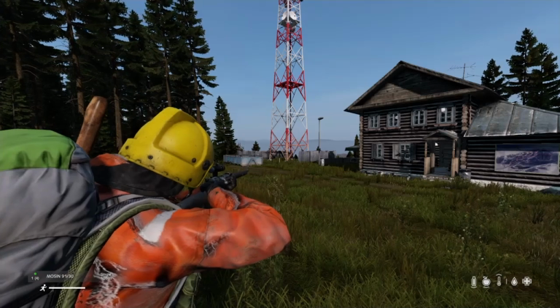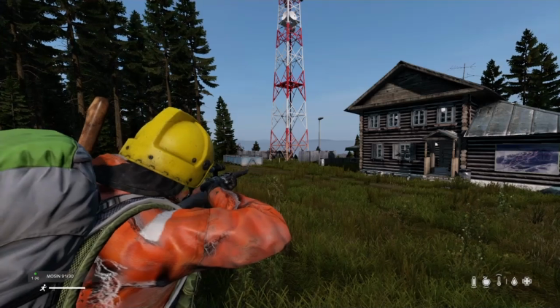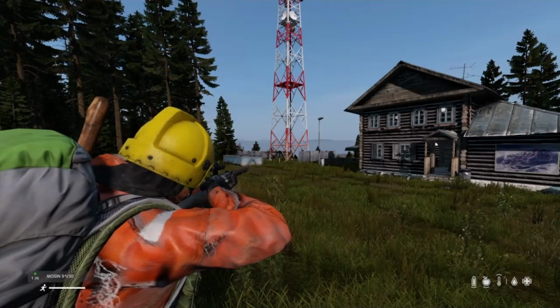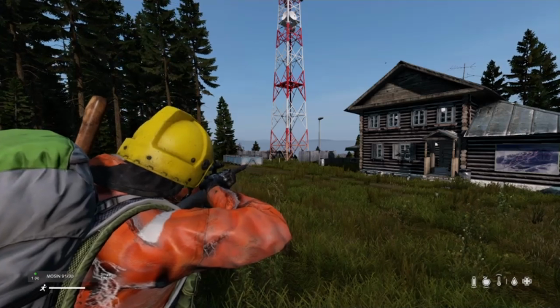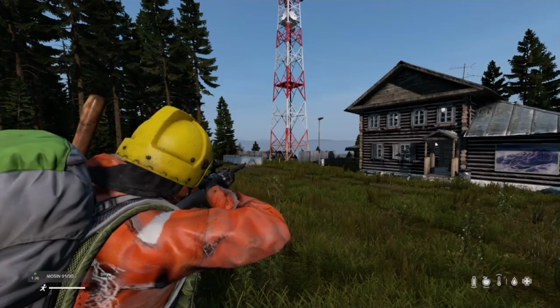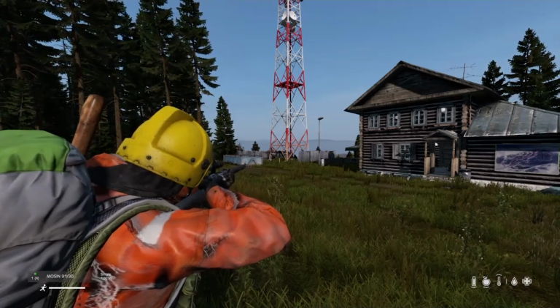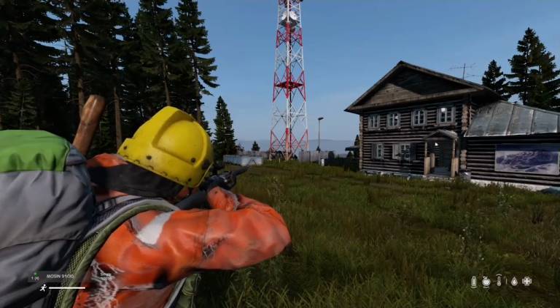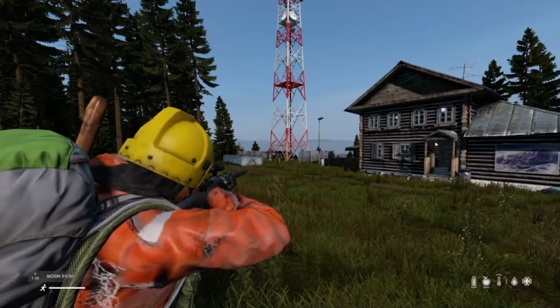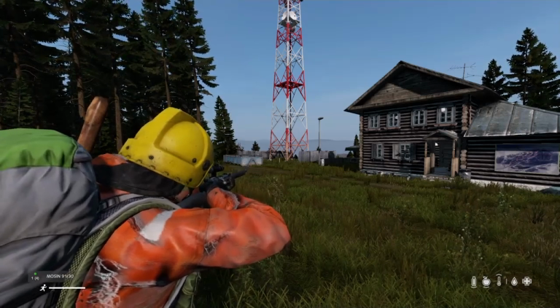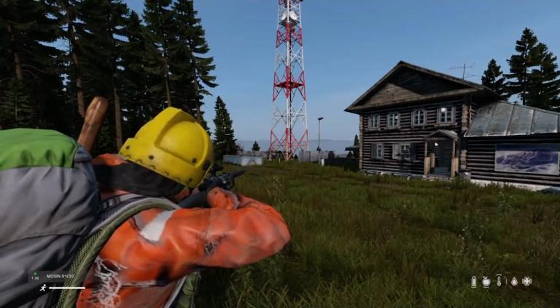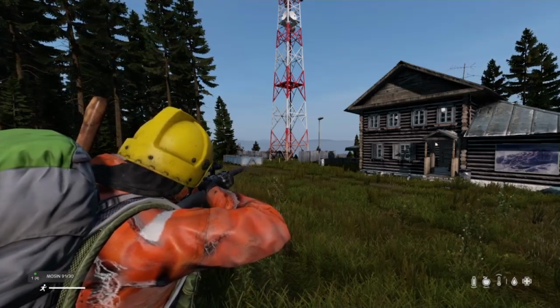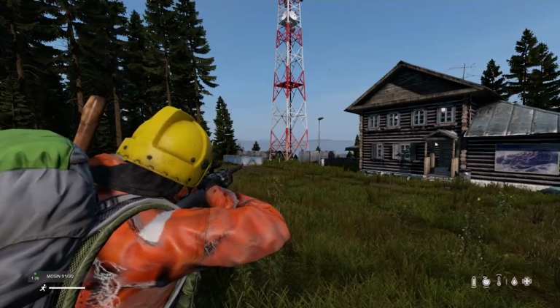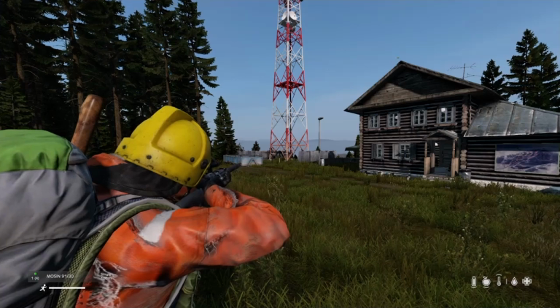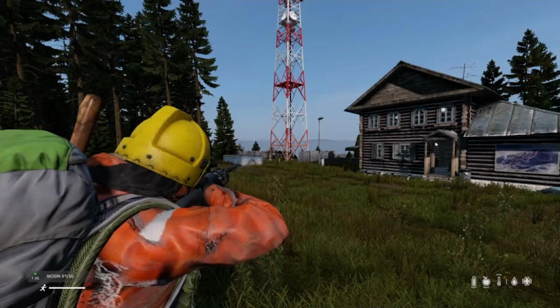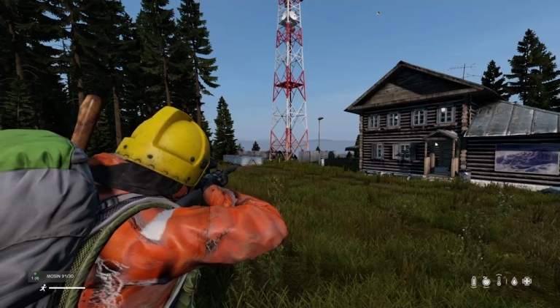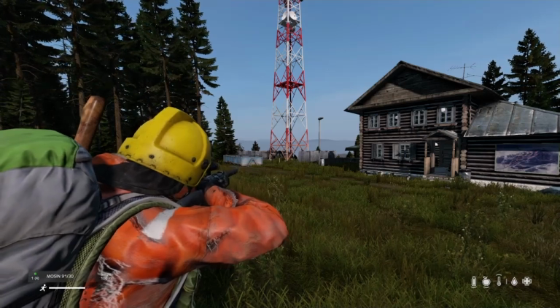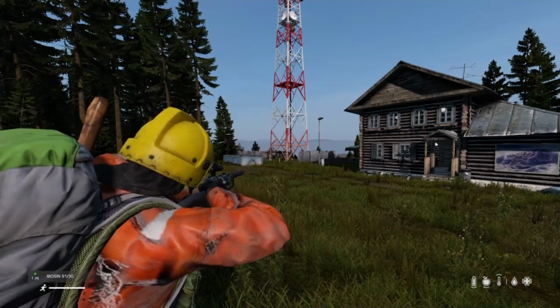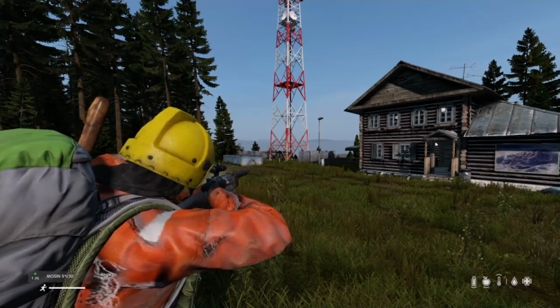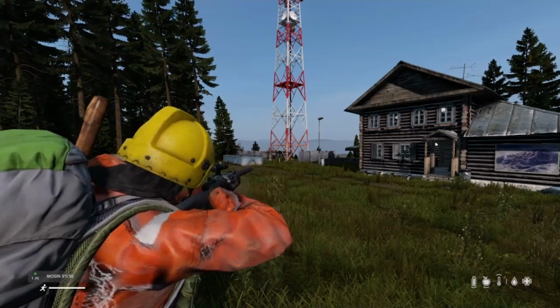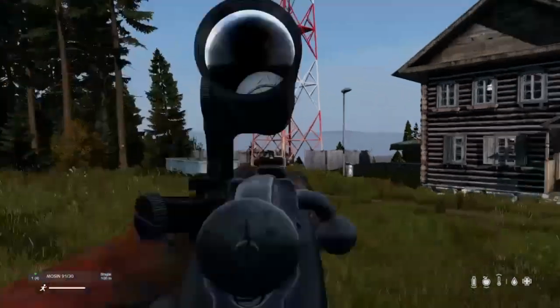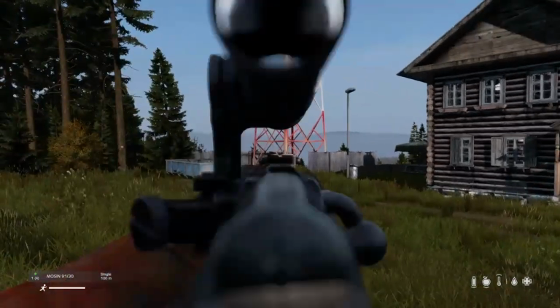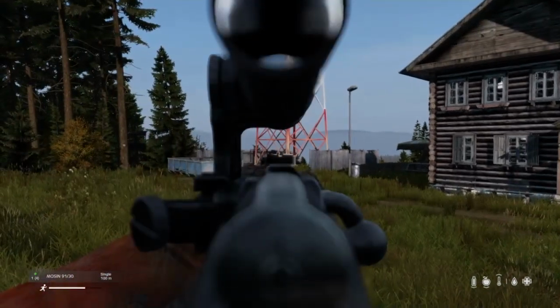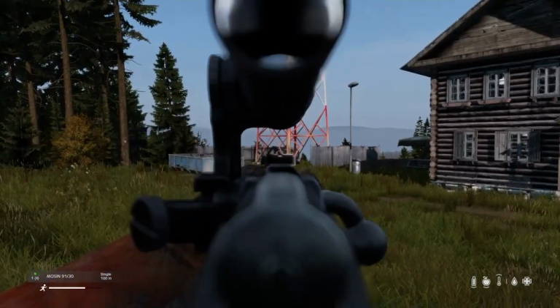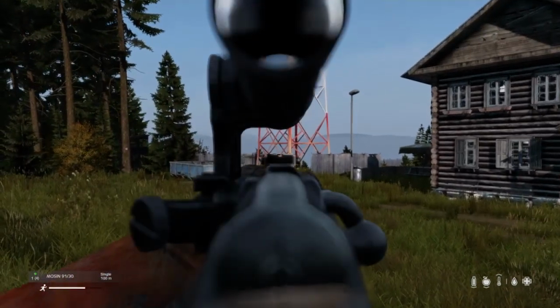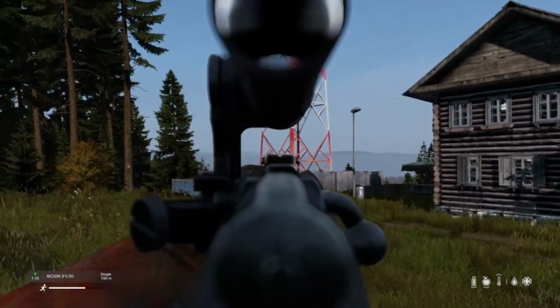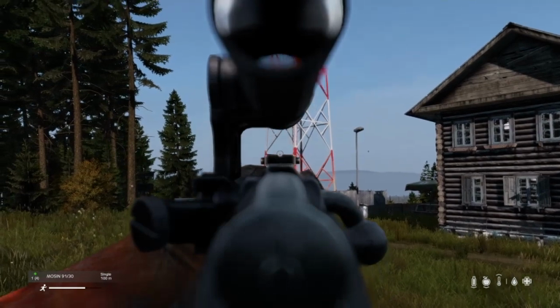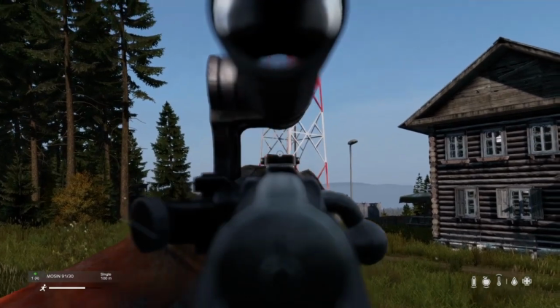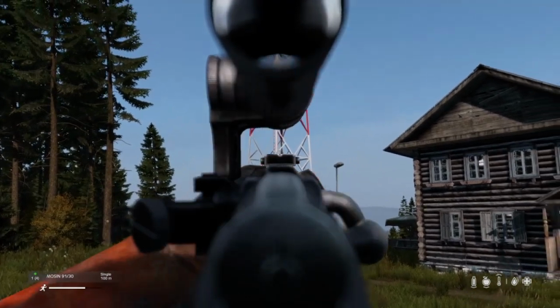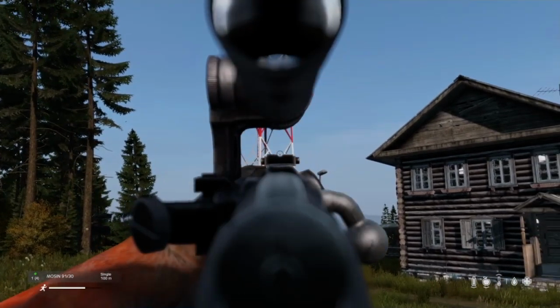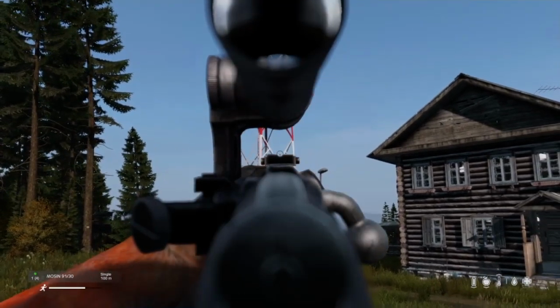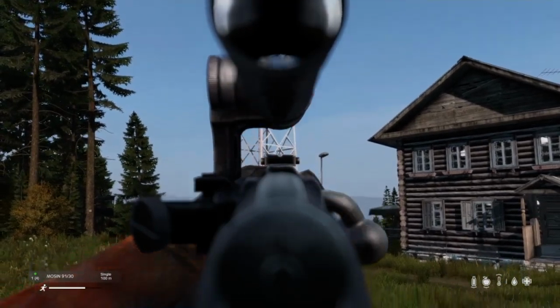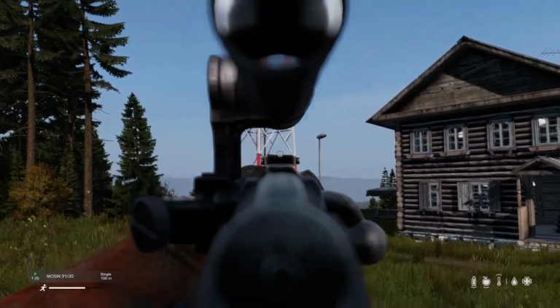The way that you do that in DayZ on console is you click in your right thumbstick — click the right stick in — and then you'll aim down sight.